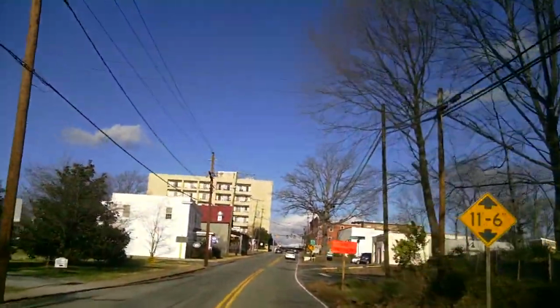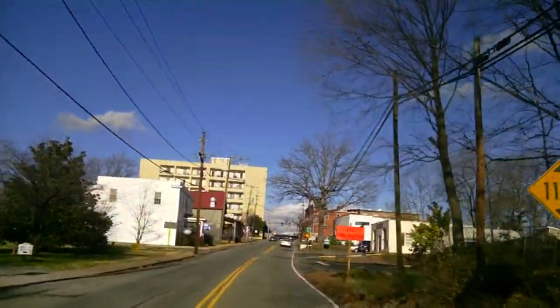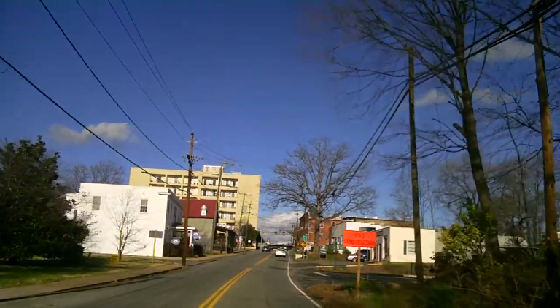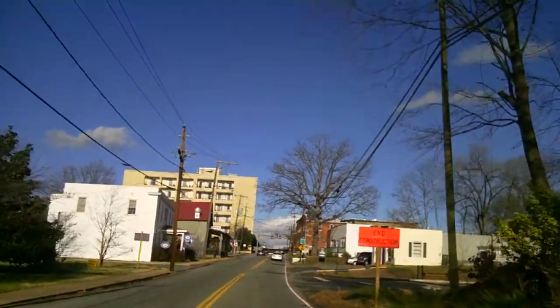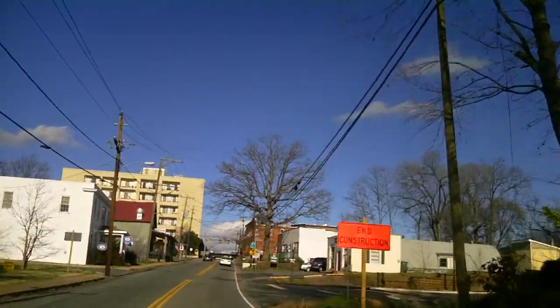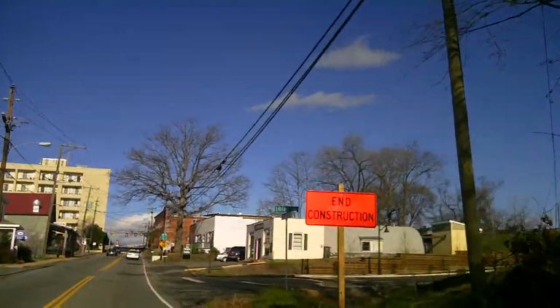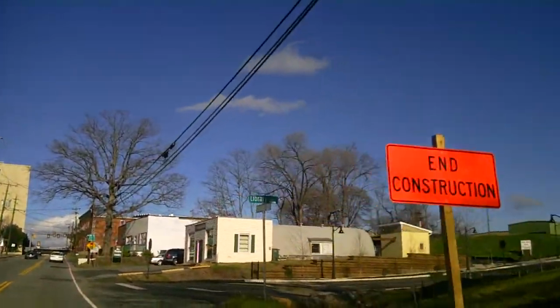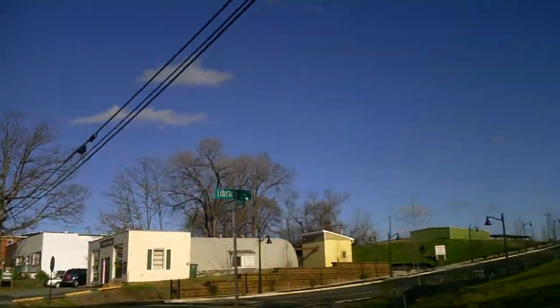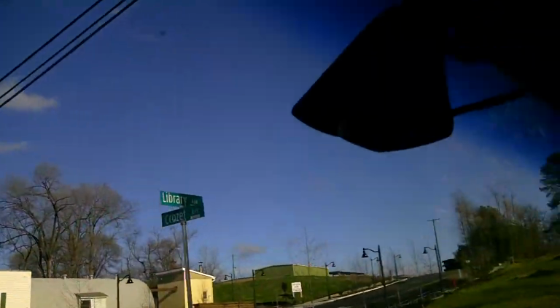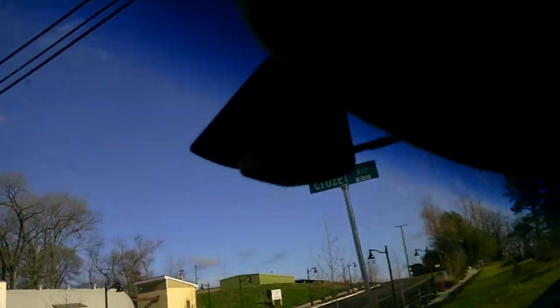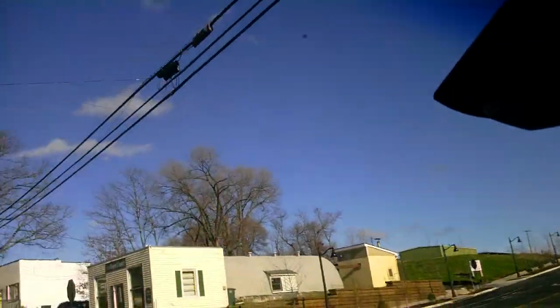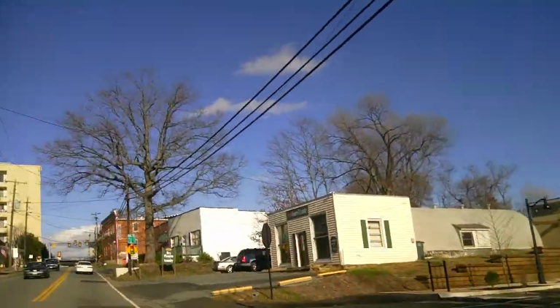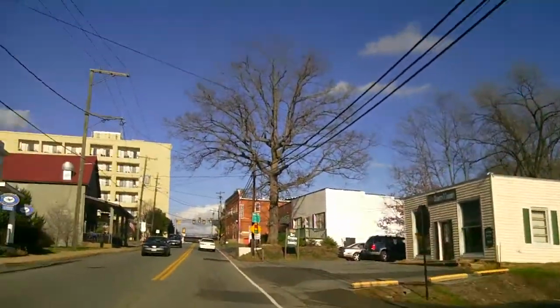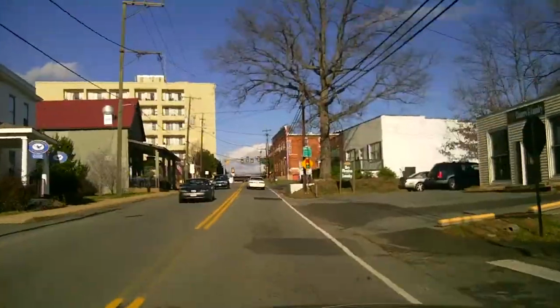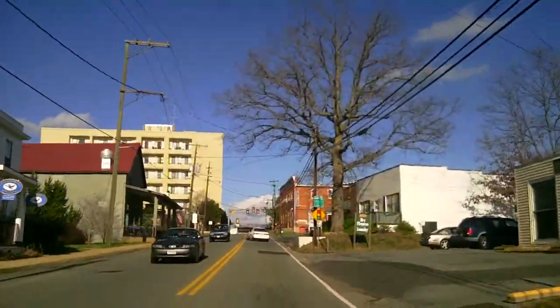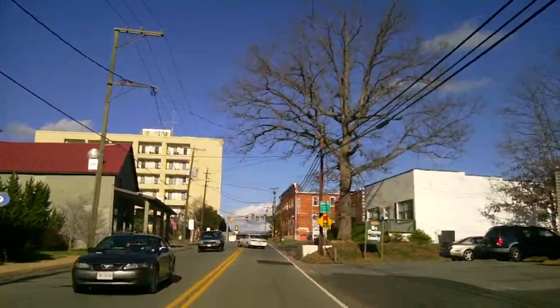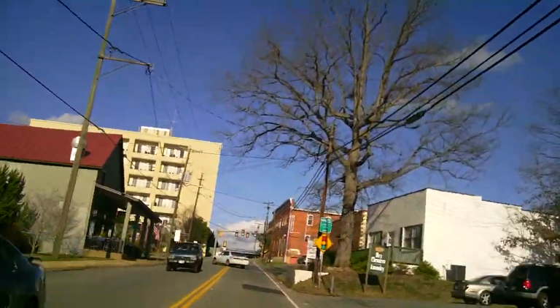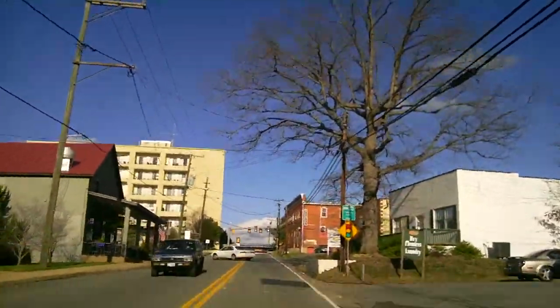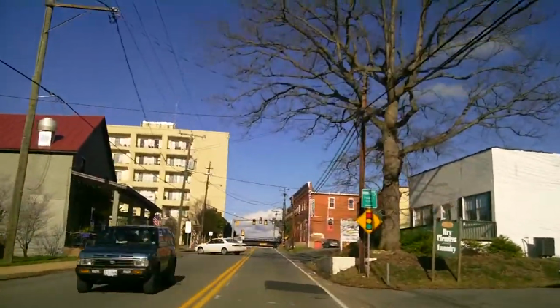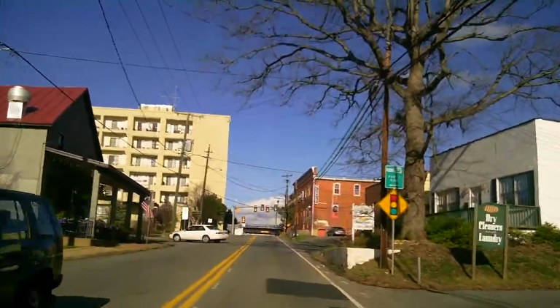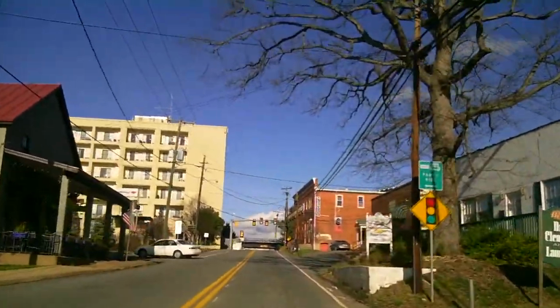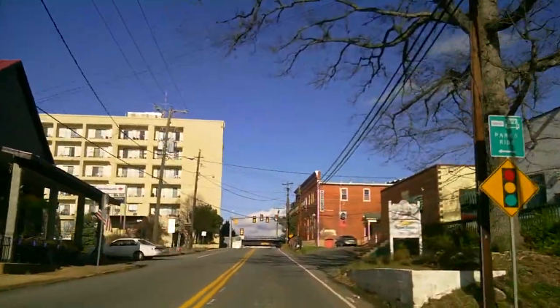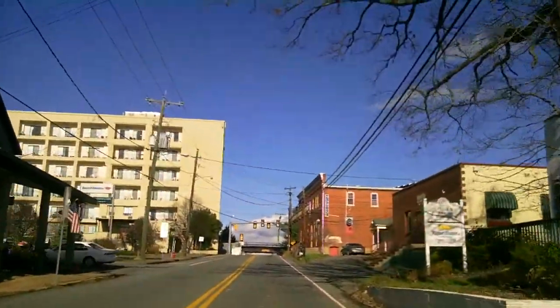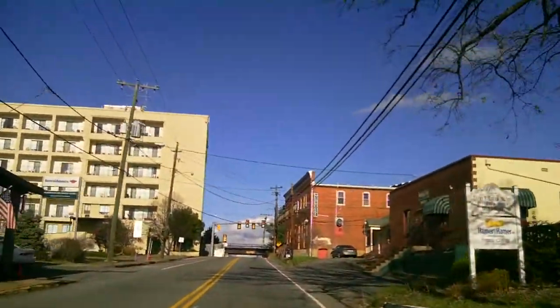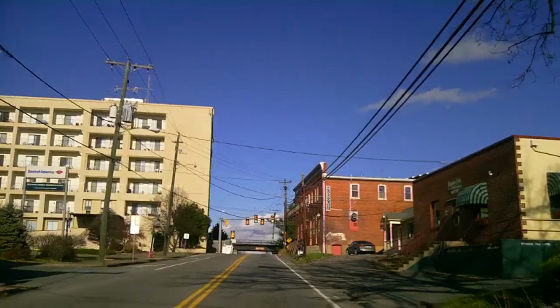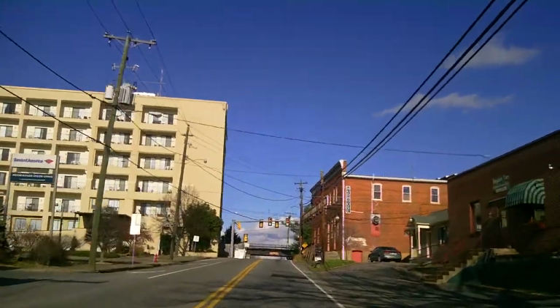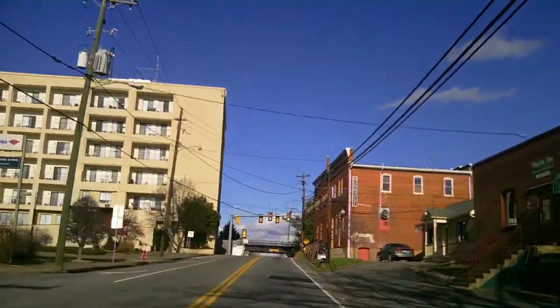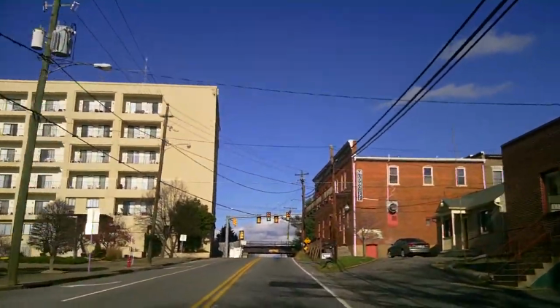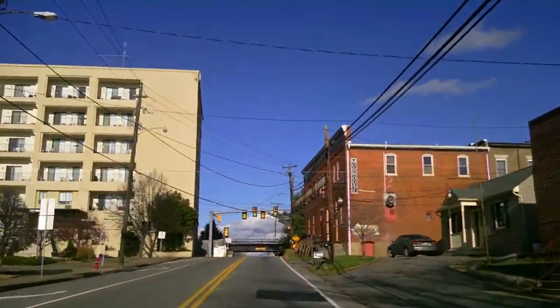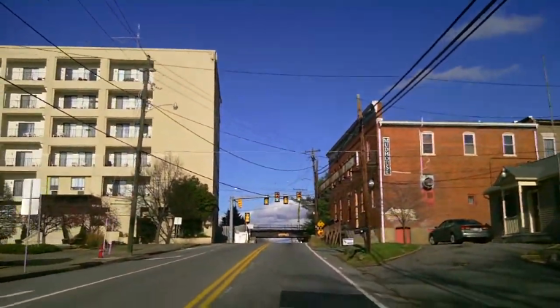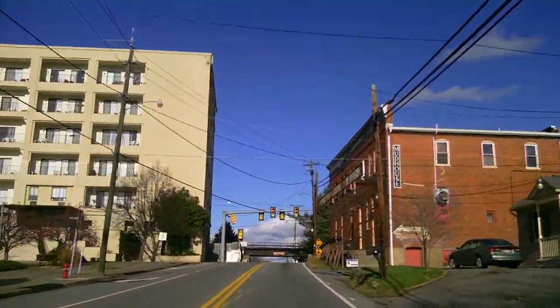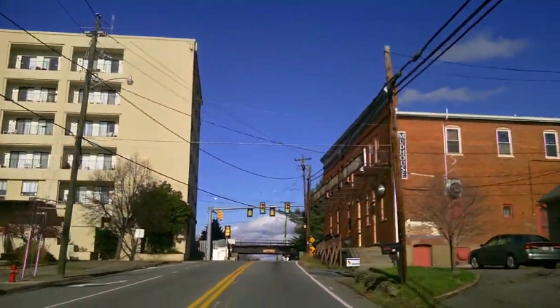Just a quick tour of Crozet for you. Library Avenue — which, if they ever build the library, that's where the library is going to go. Cochina del Sol, a decent restaurant. Don't tend to go there much anymore — too salty.